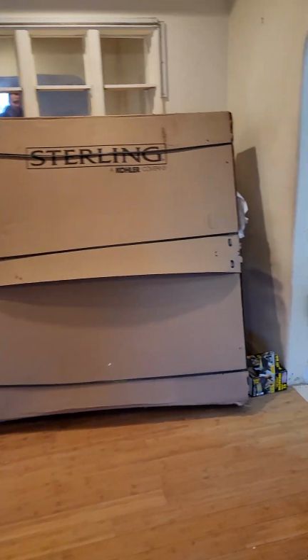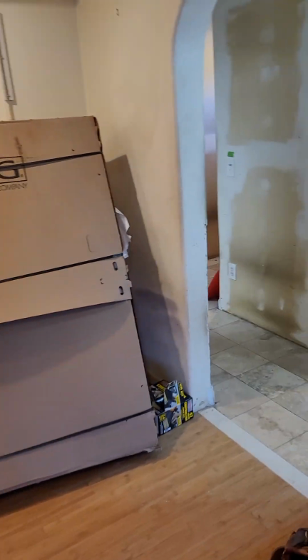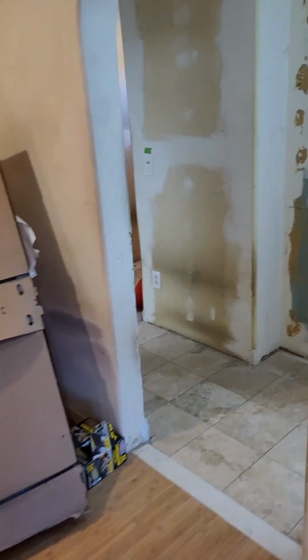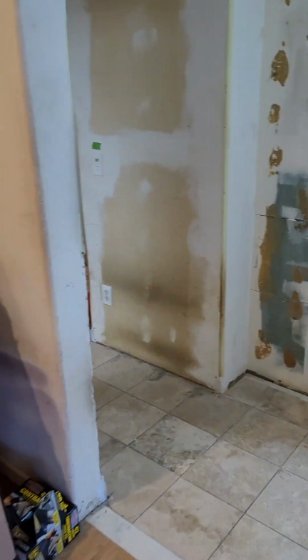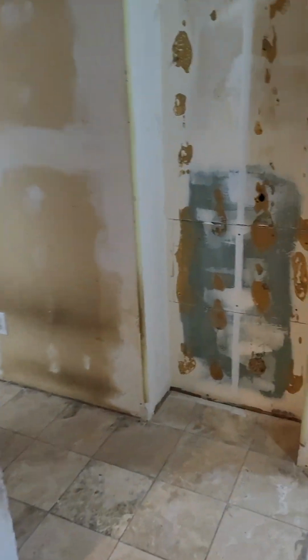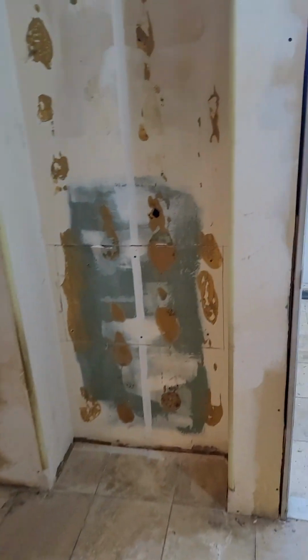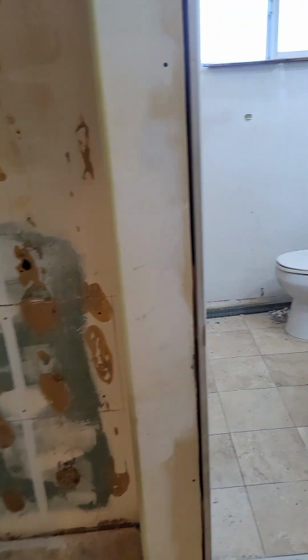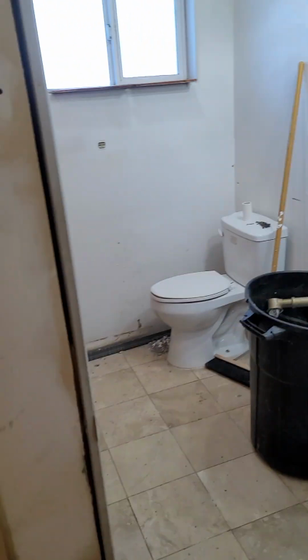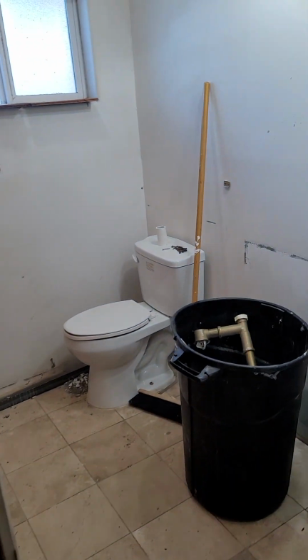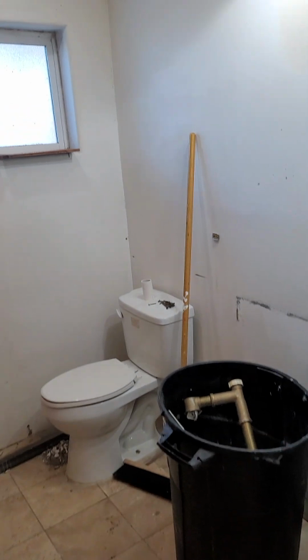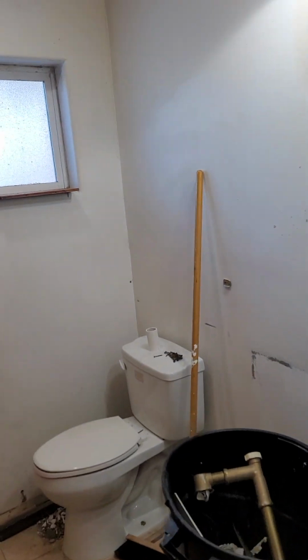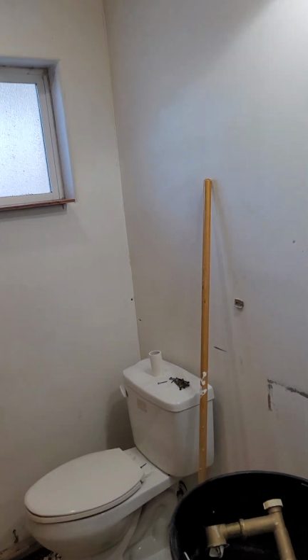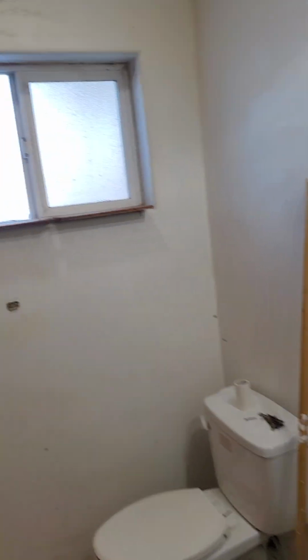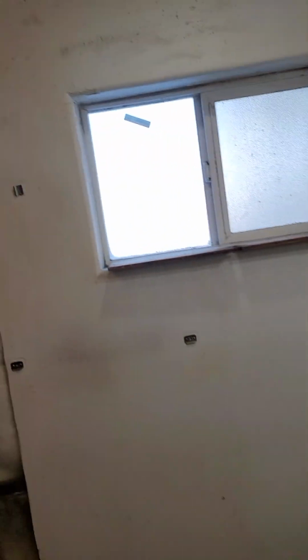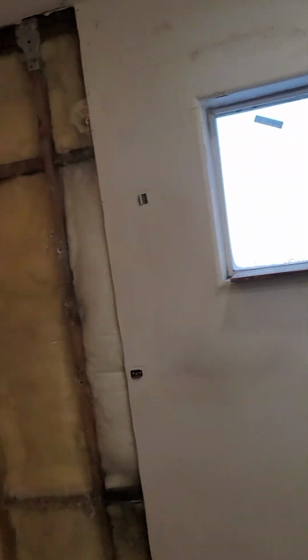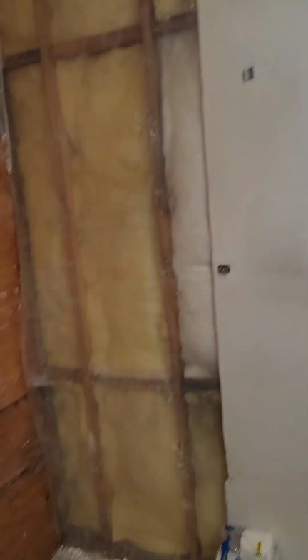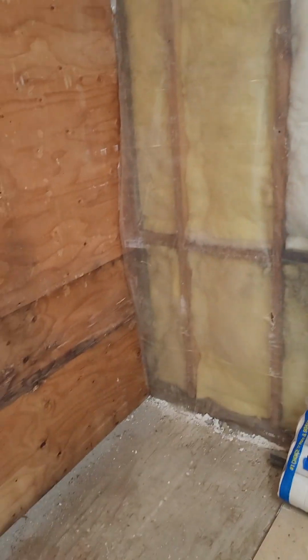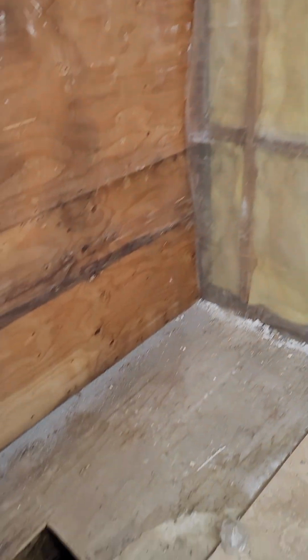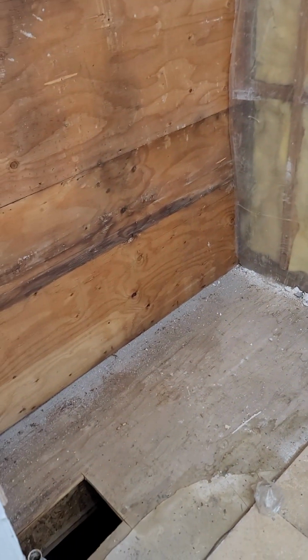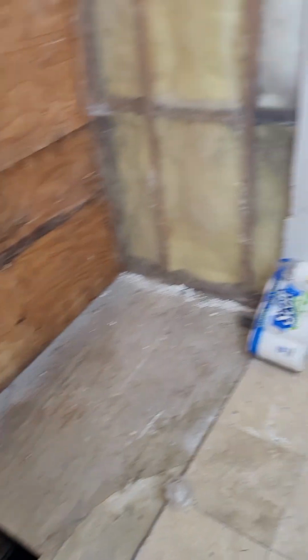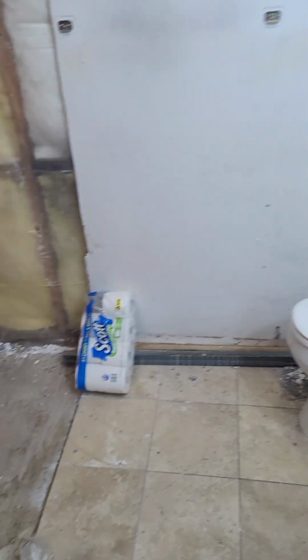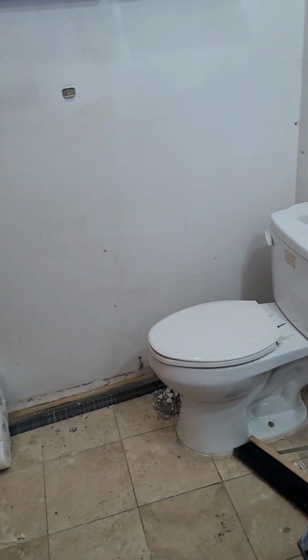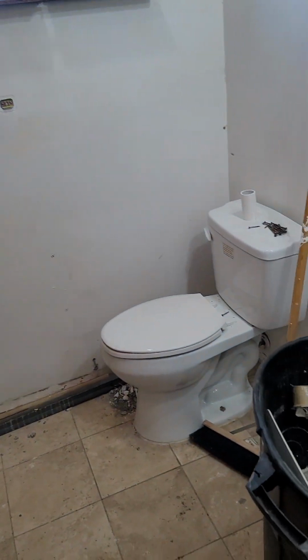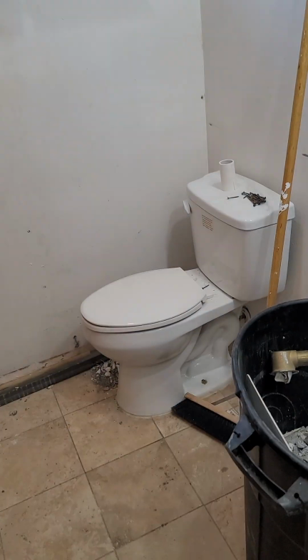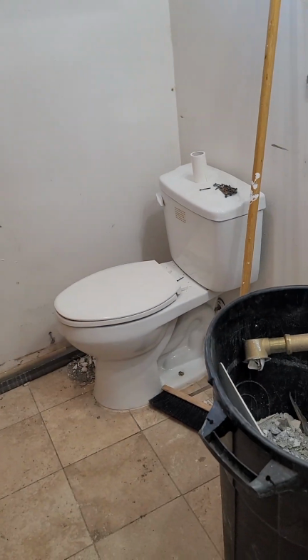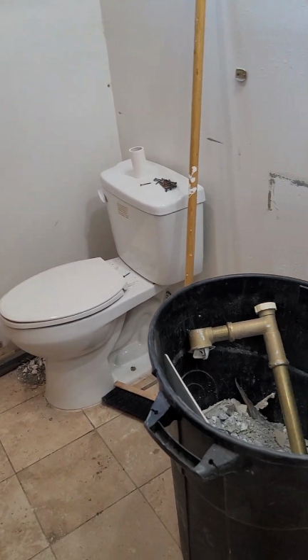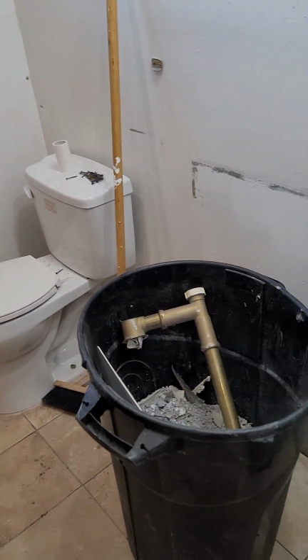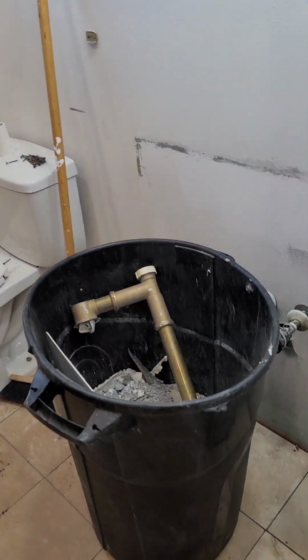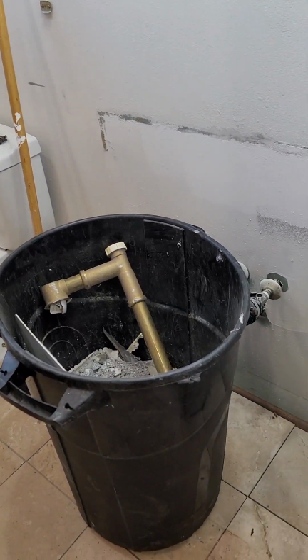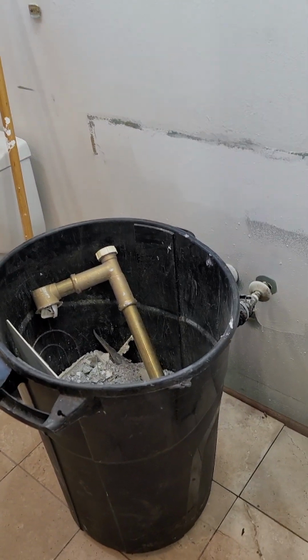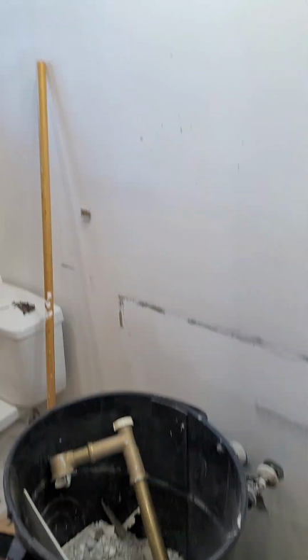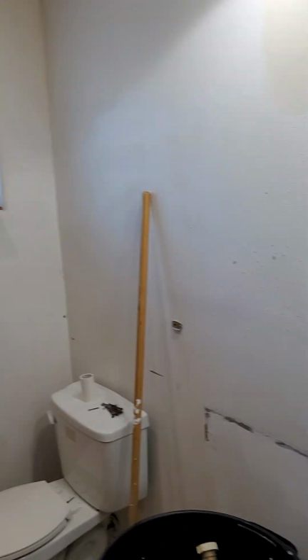Back here through this hall is our main bathroom, and it's completely gutted right now. We're going to be replacing the tub and surrounds, probably replacing the toilet, and doing a new vanity here.